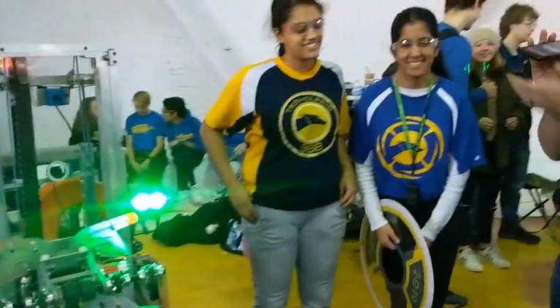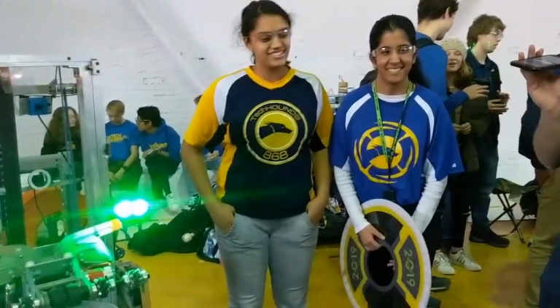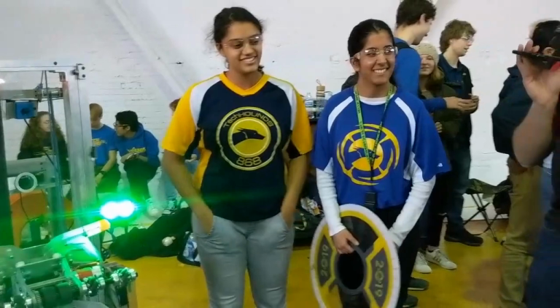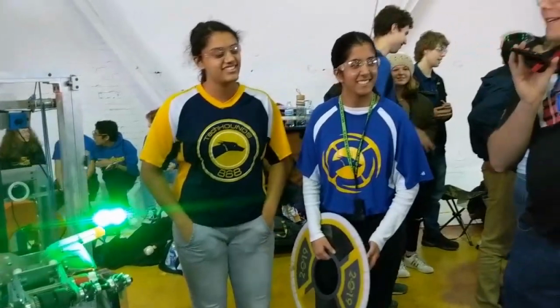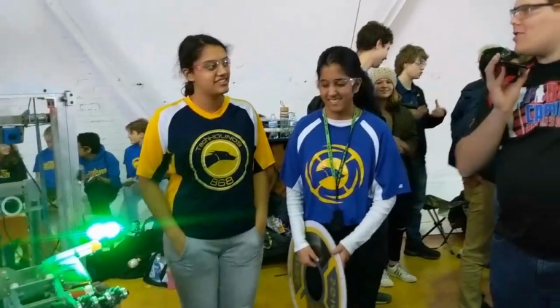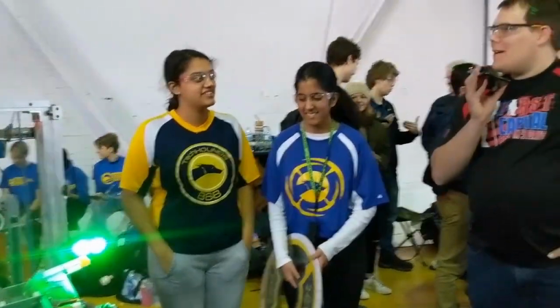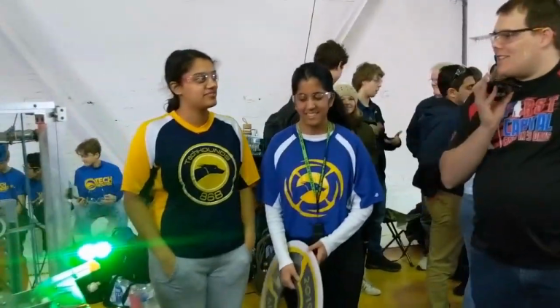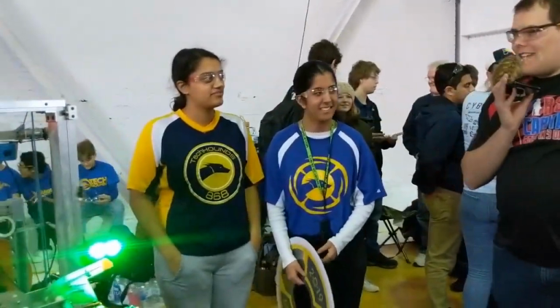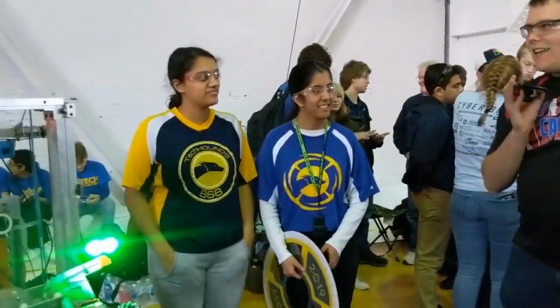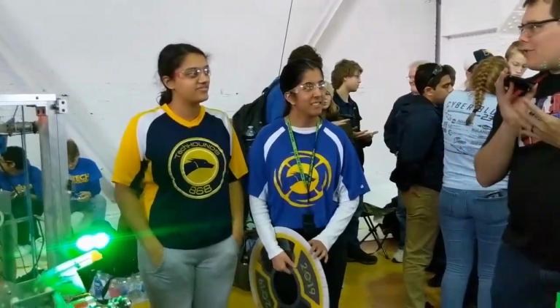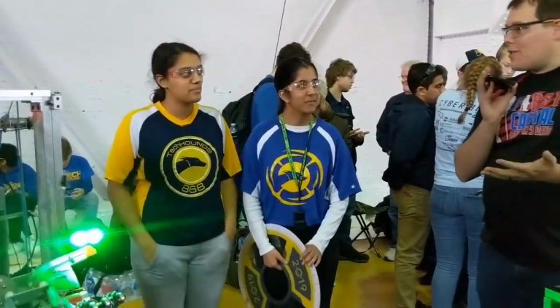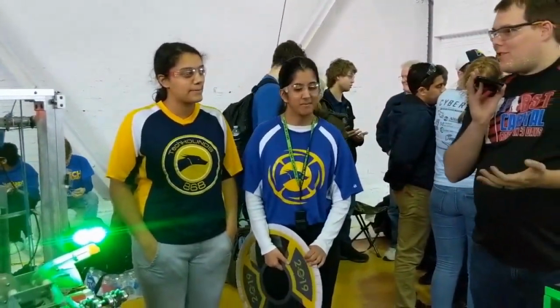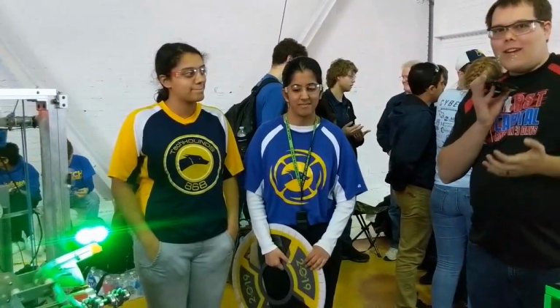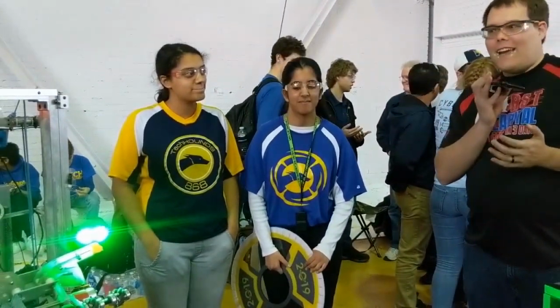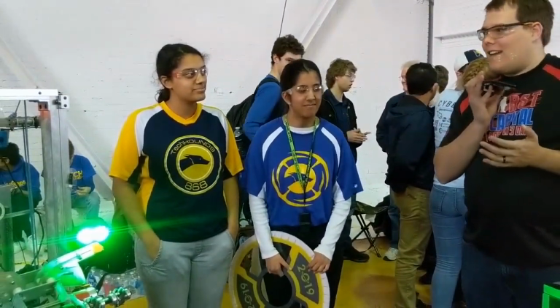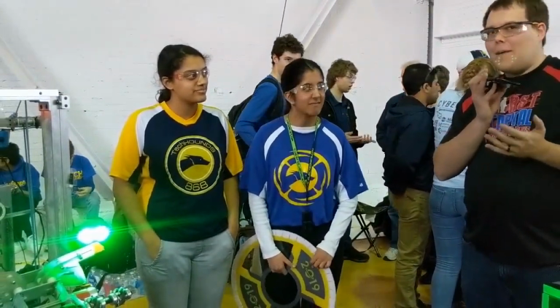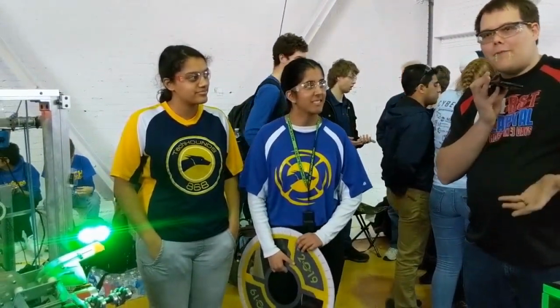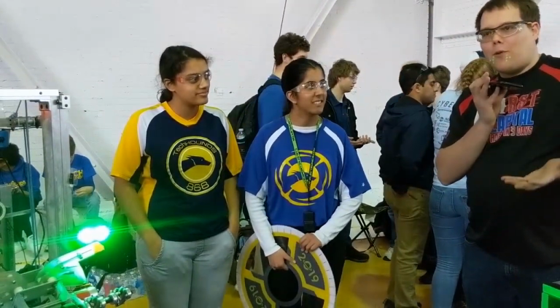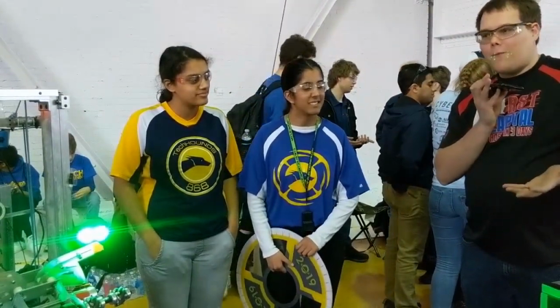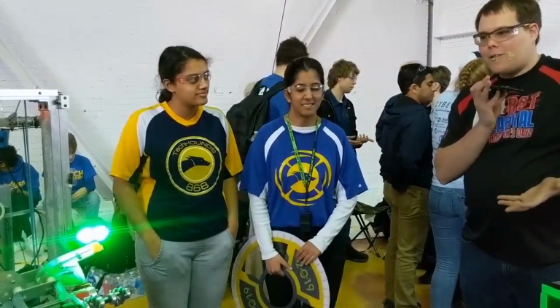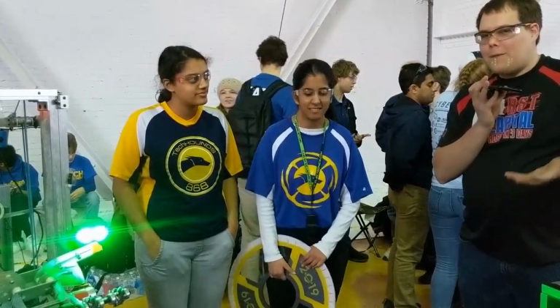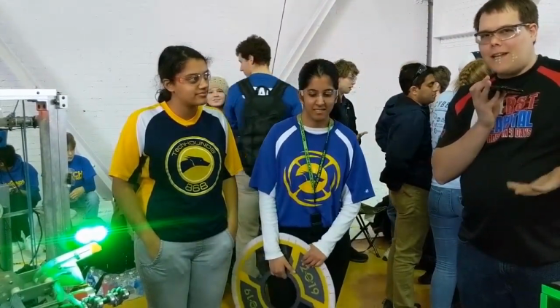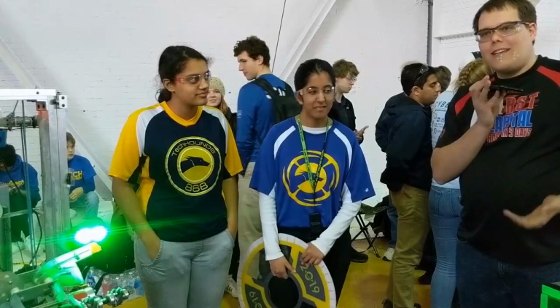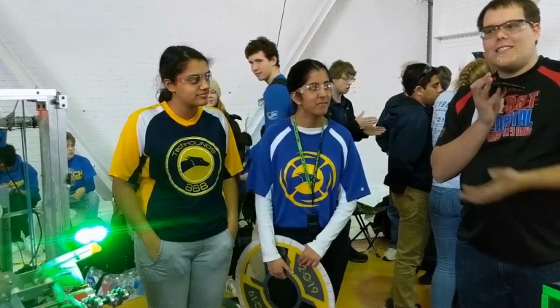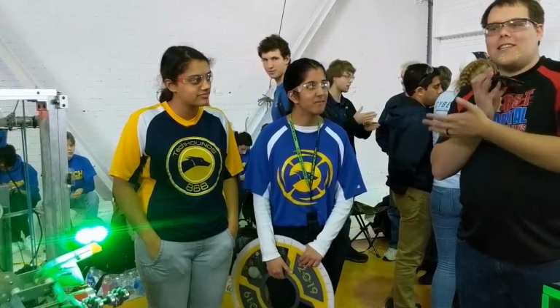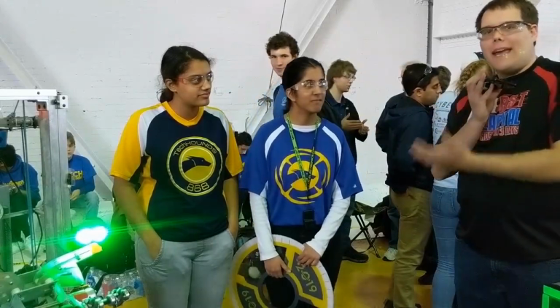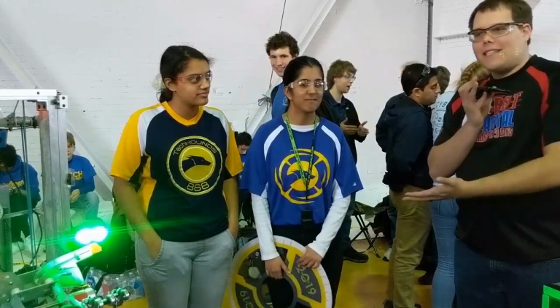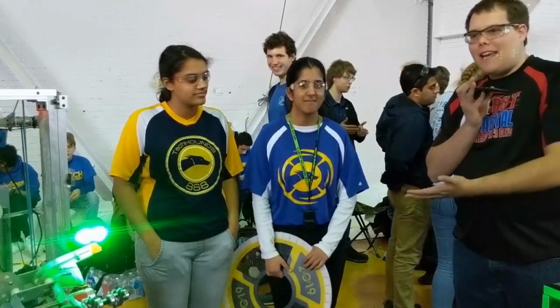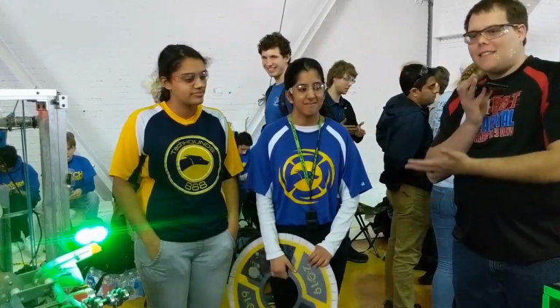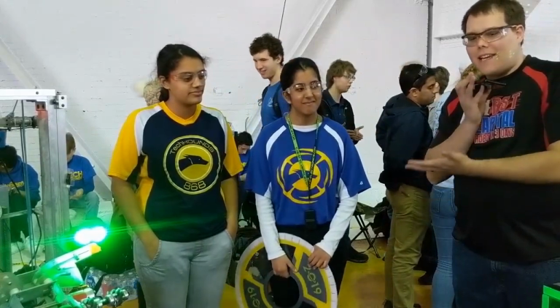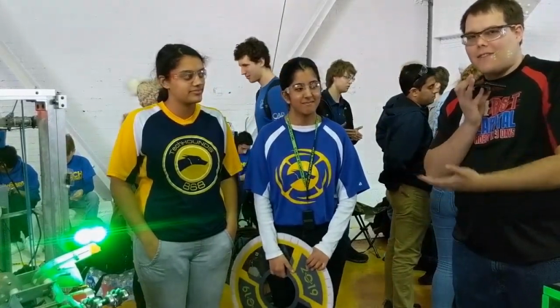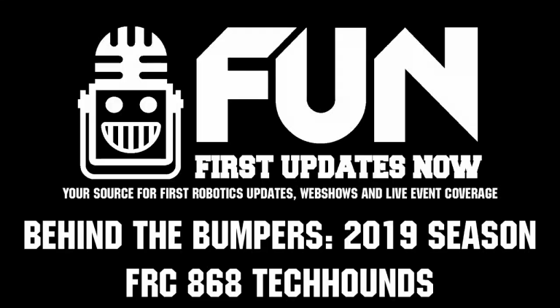Amazing job, 868 — great work this year. I'm Ben reporting for First Updates Now. This is Team 868, the Tech Hounds.